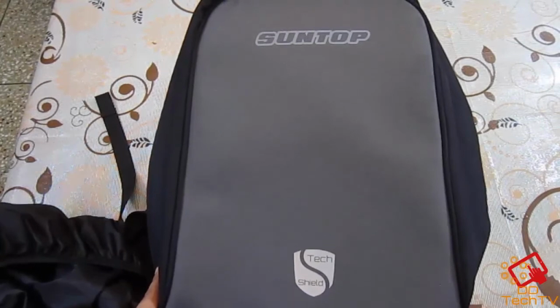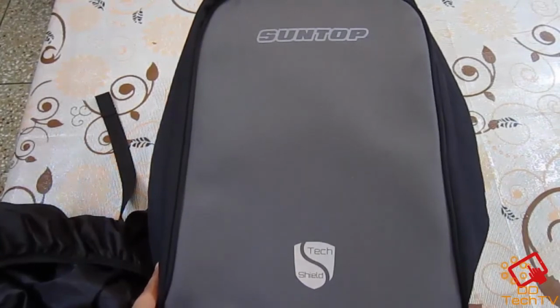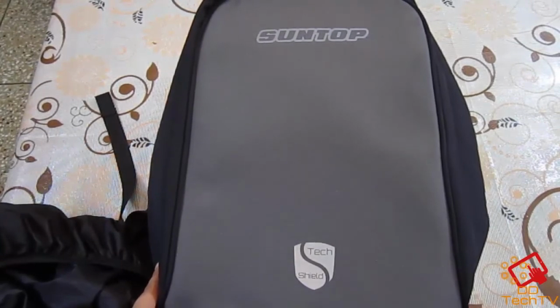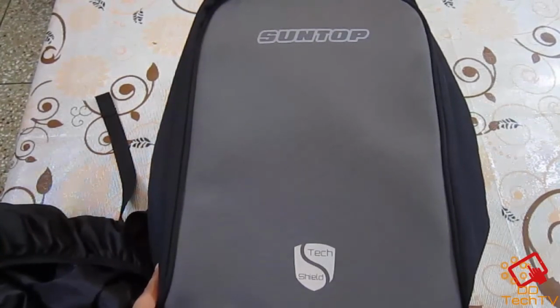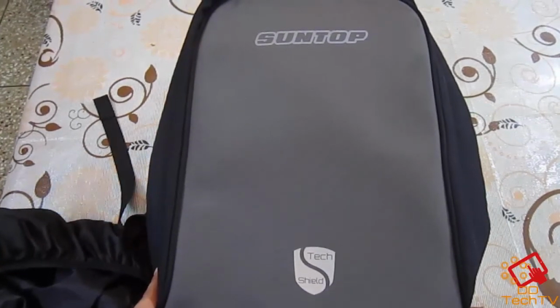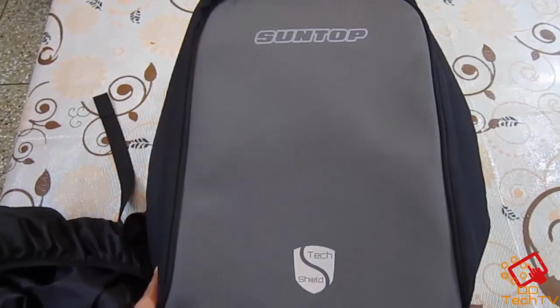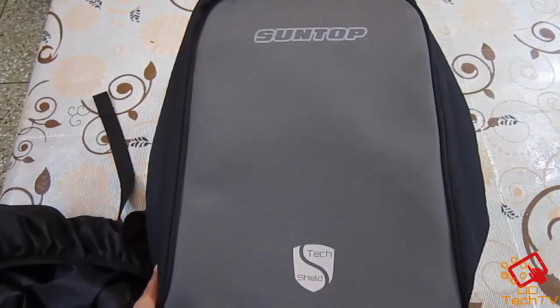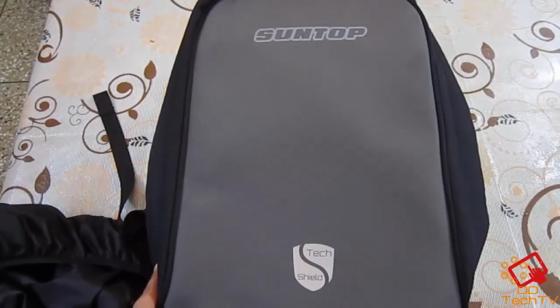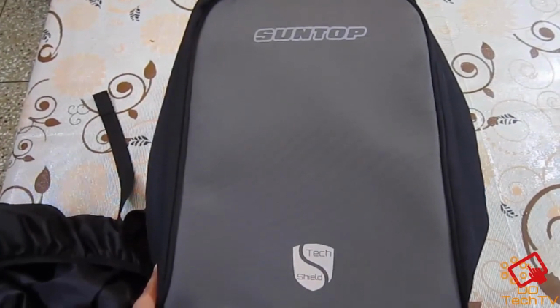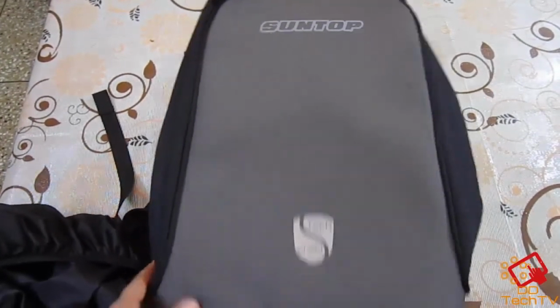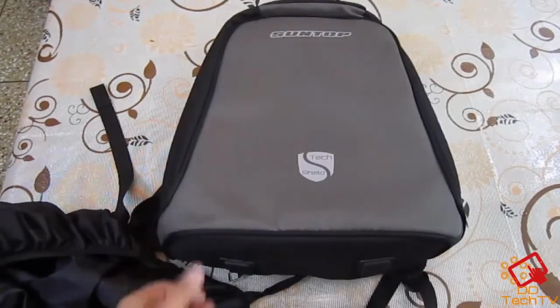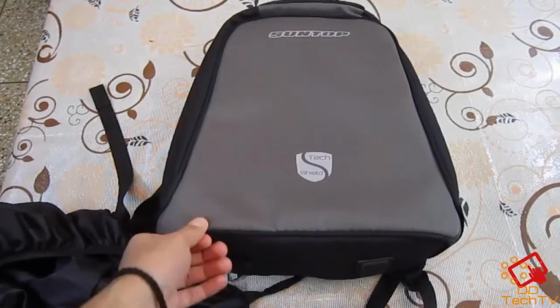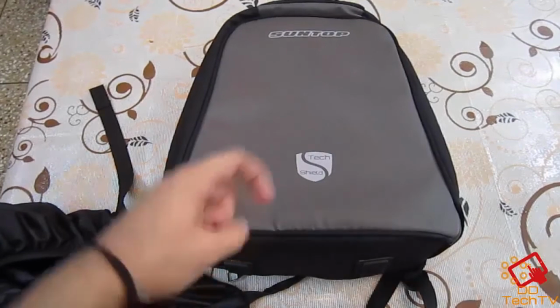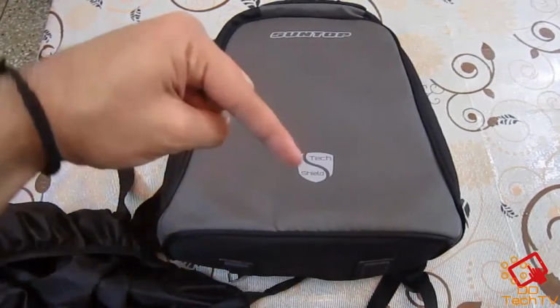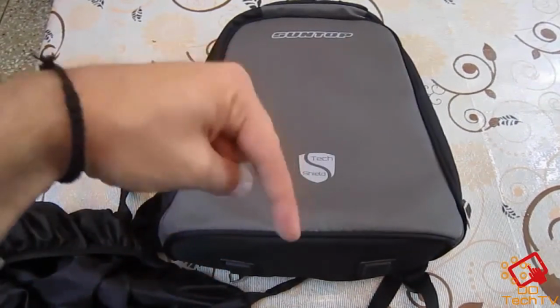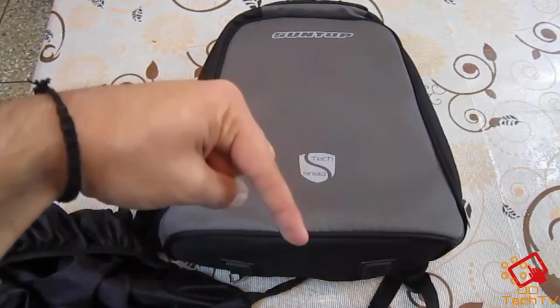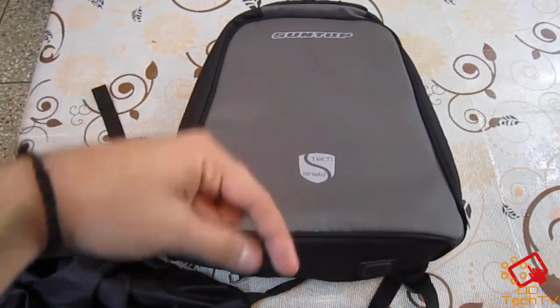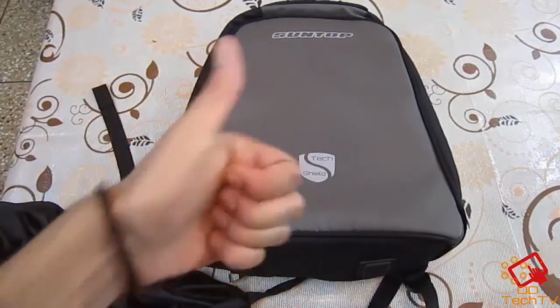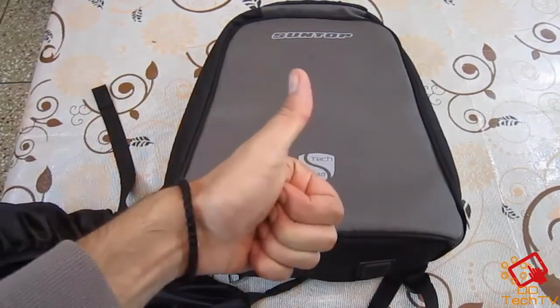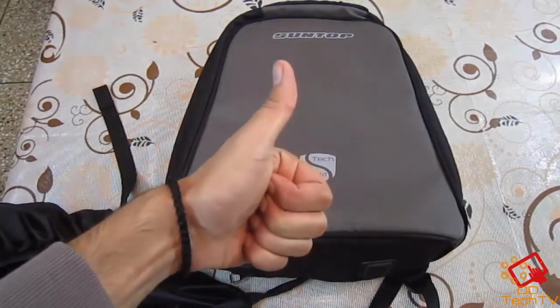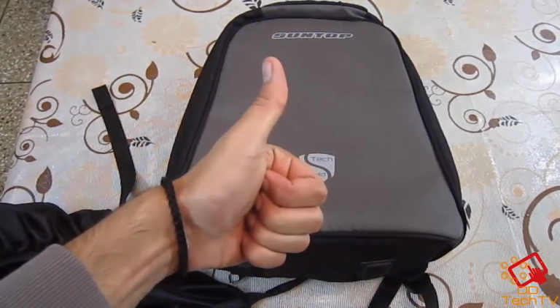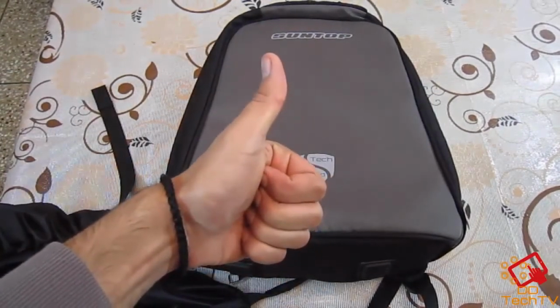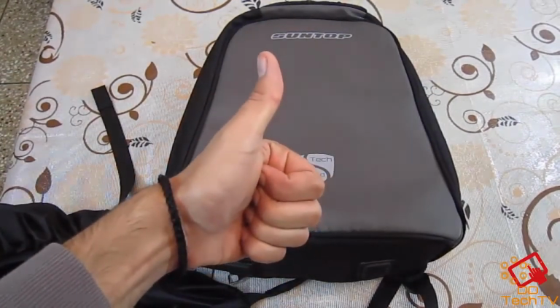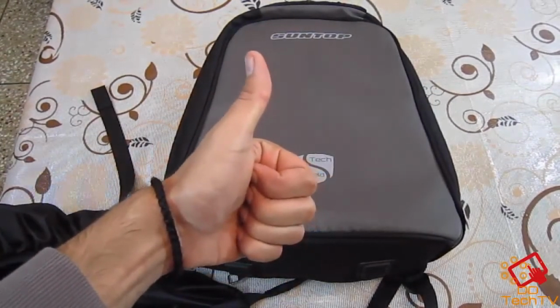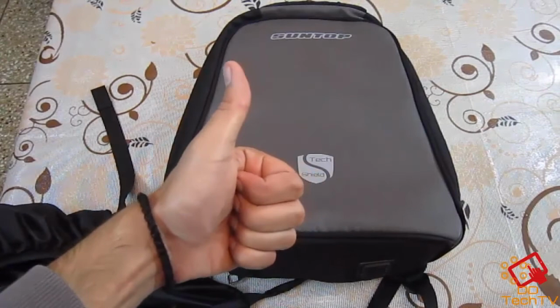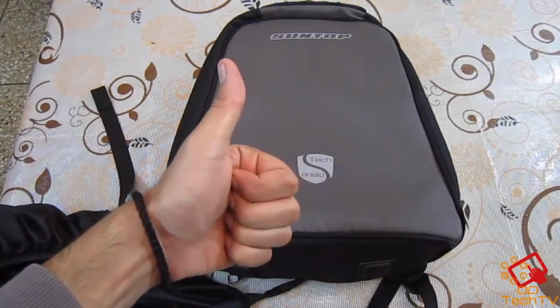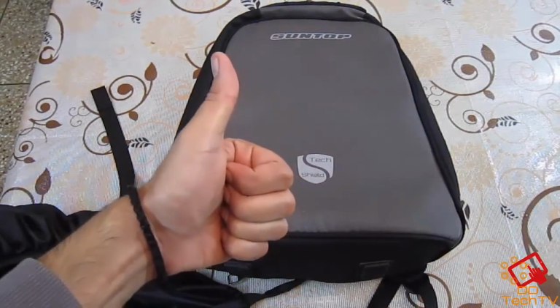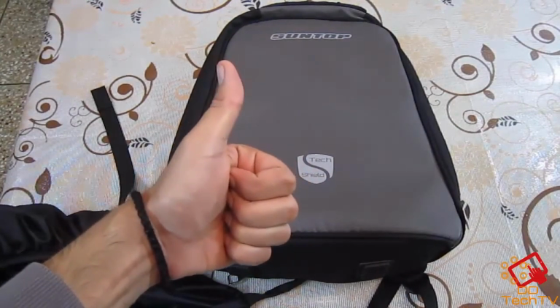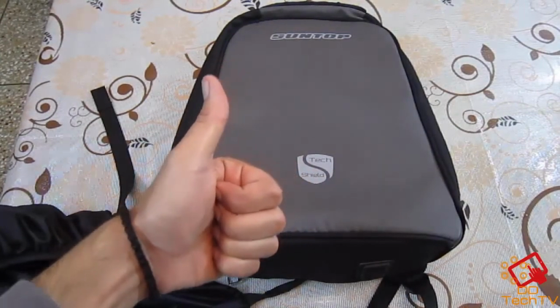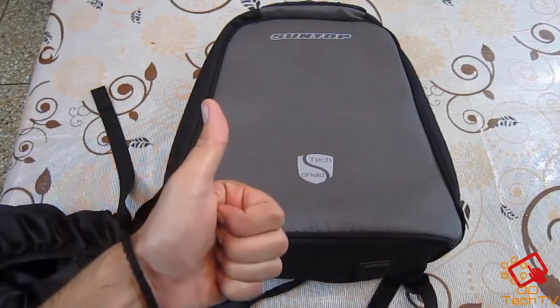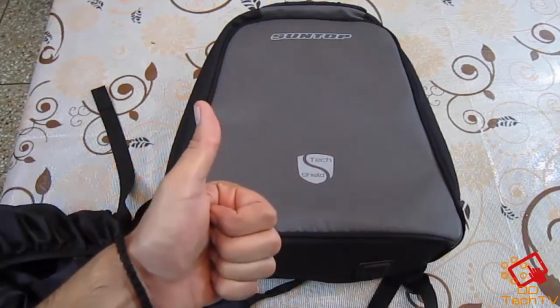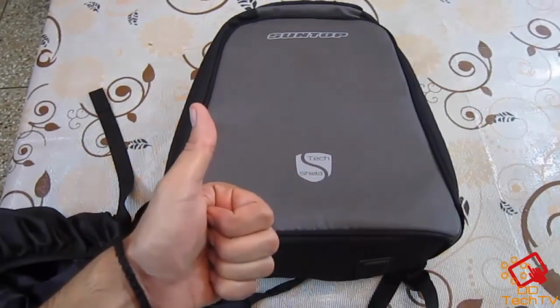That's all about the Suntop Tech Shield. If you want to buy this bag, check the description below. DD Tech TV gives a thumbs up to this bag. This is DD Tech TV signing off — bye bye guys.